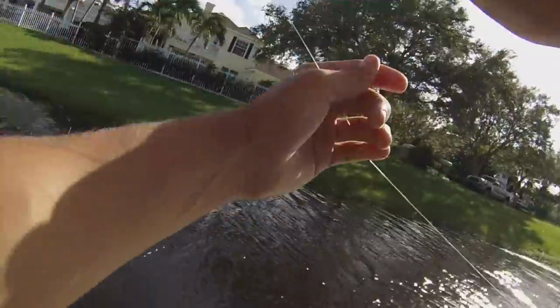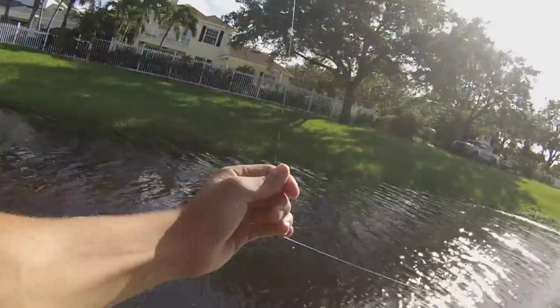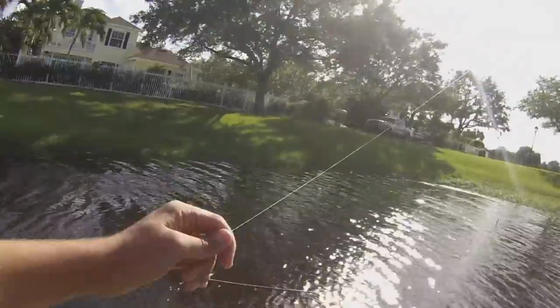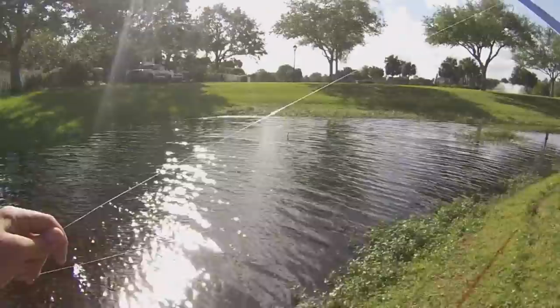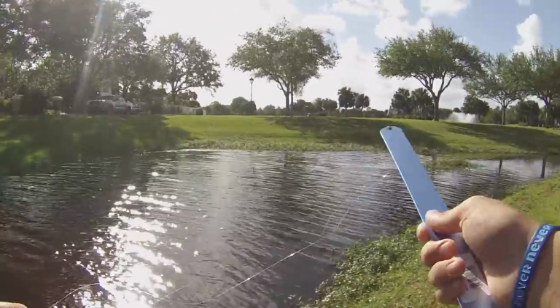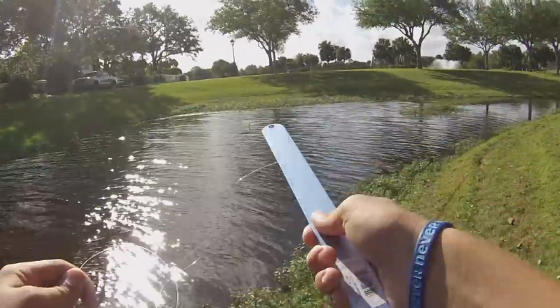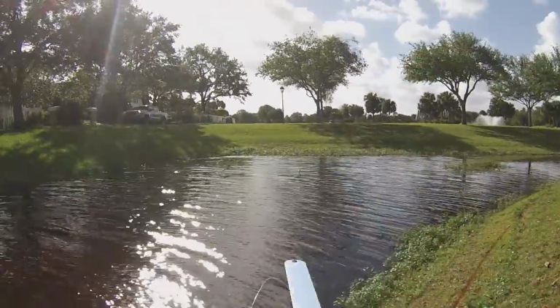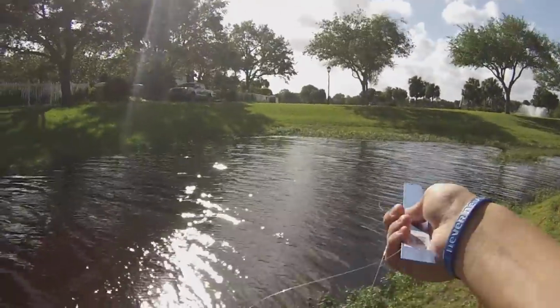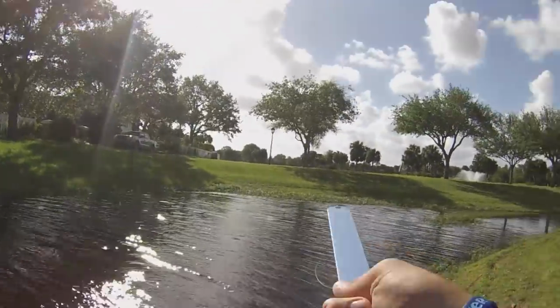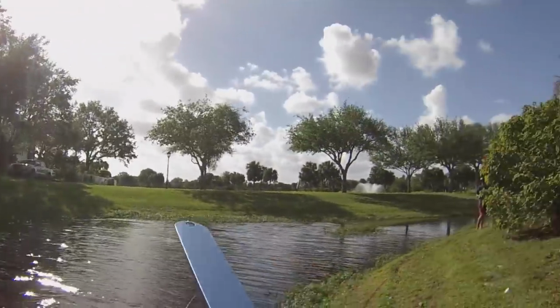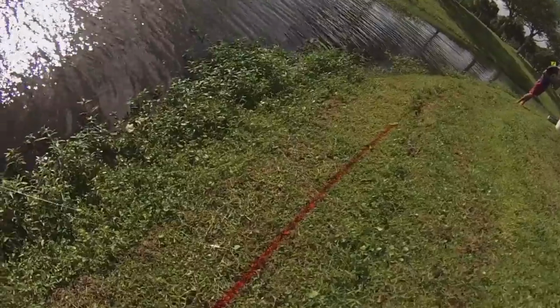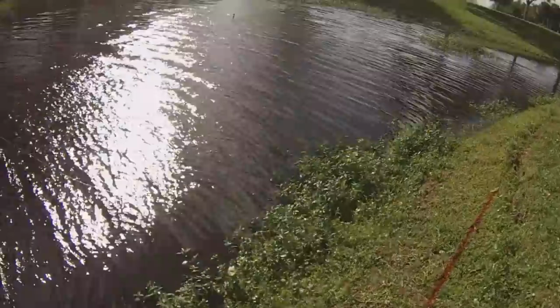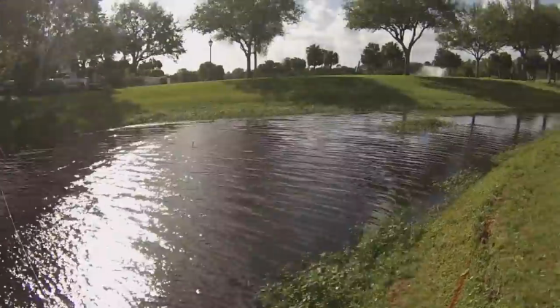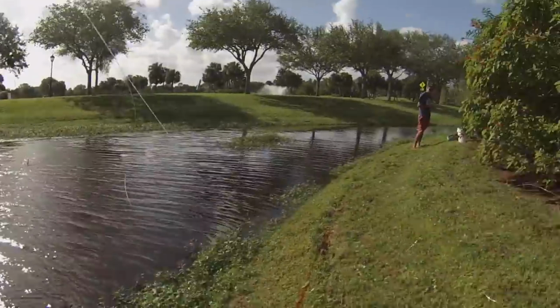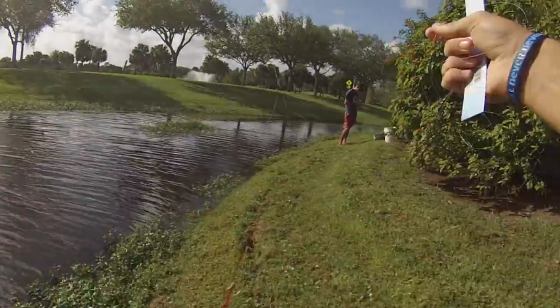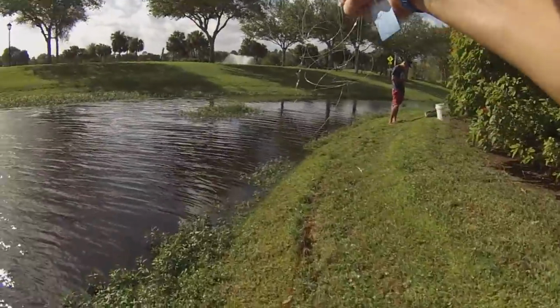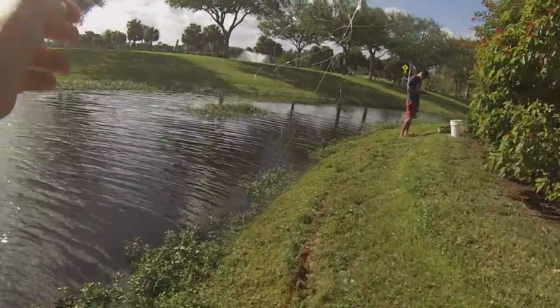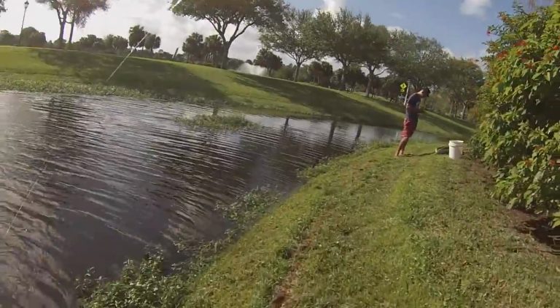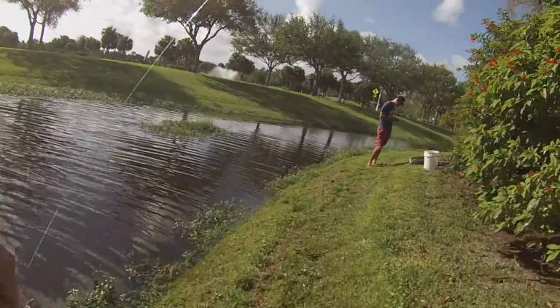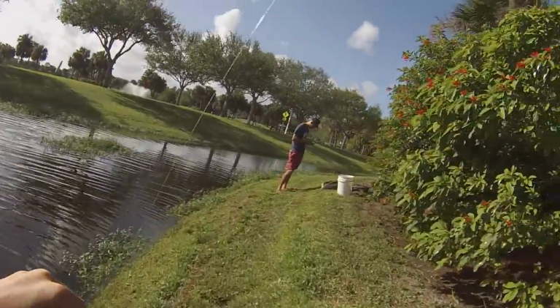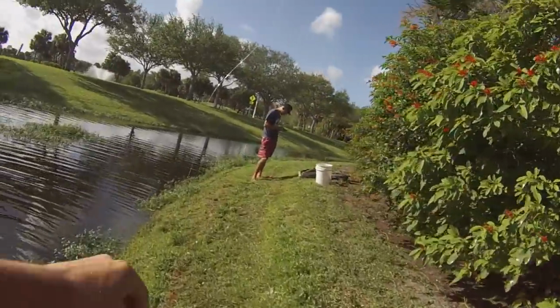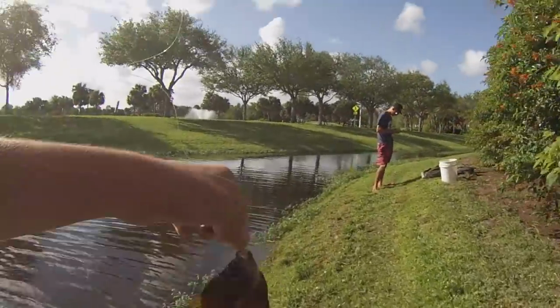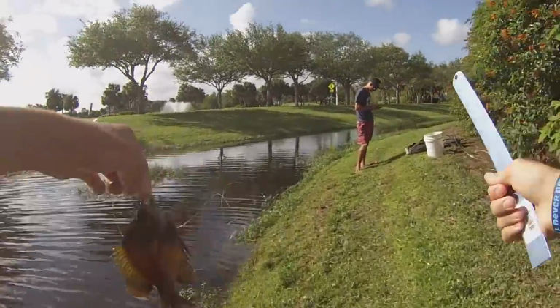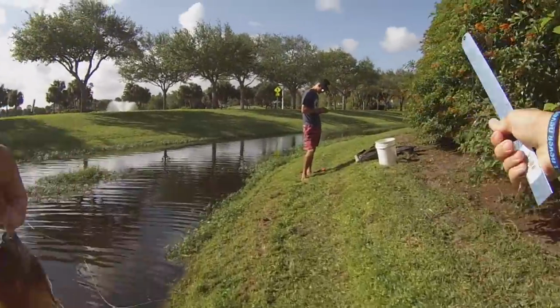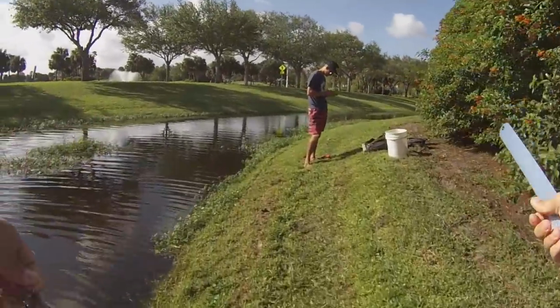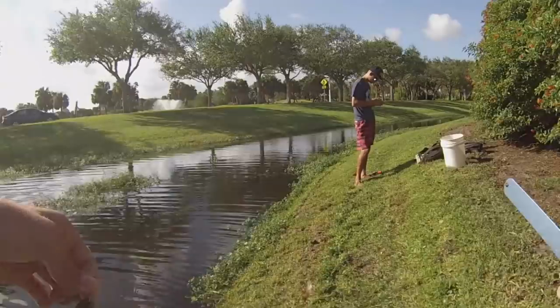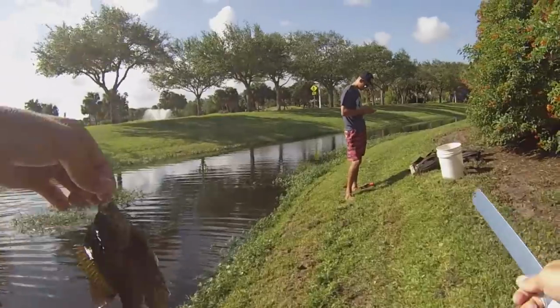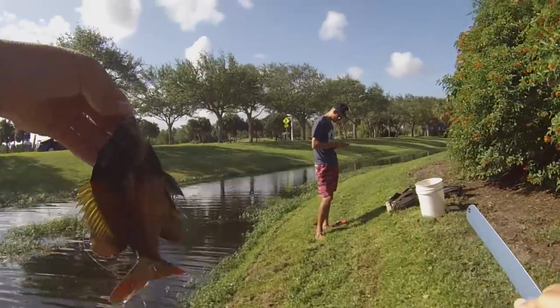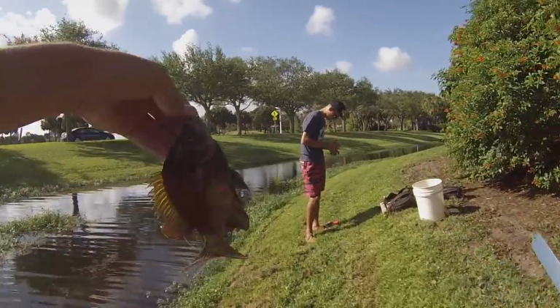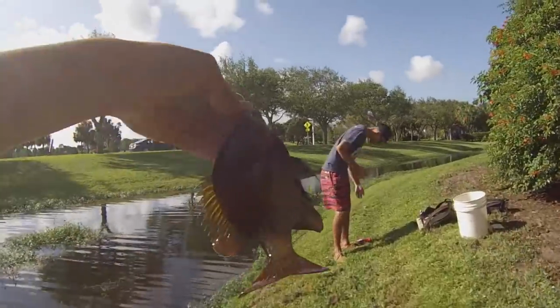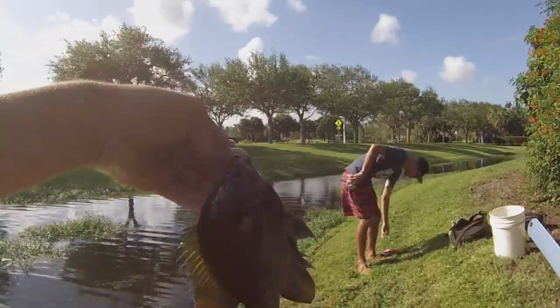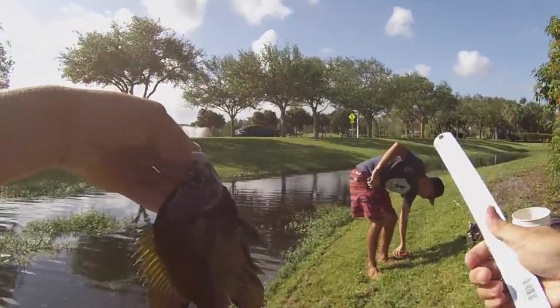That's the one — that's the bait. Come on, be the bait. They're just too big every time. Big bluegill.